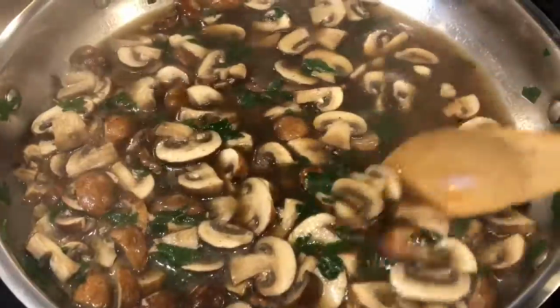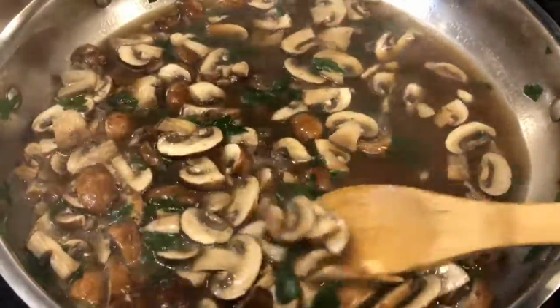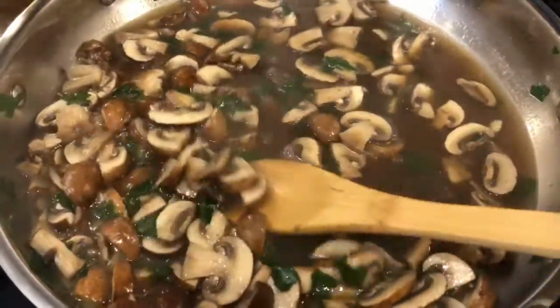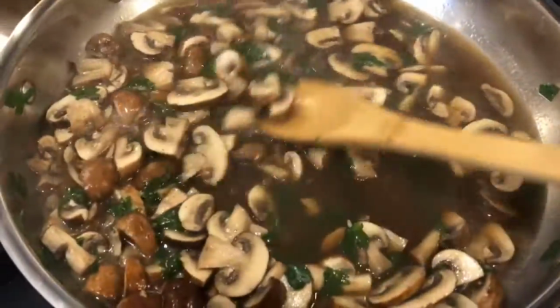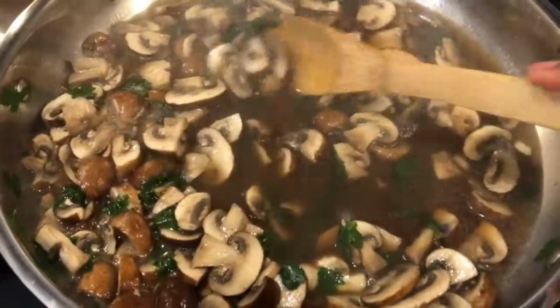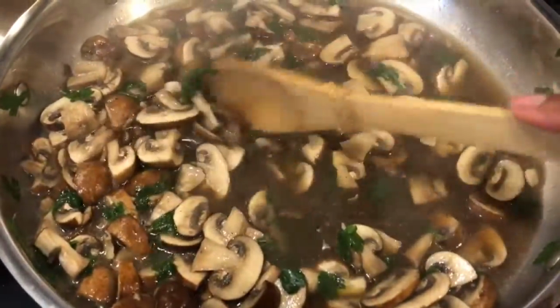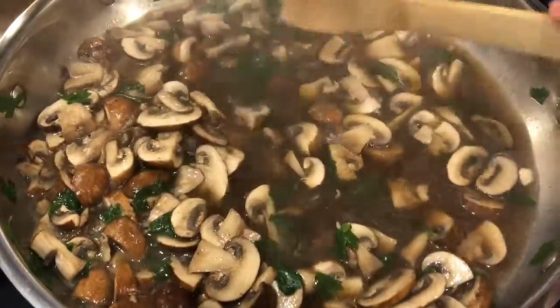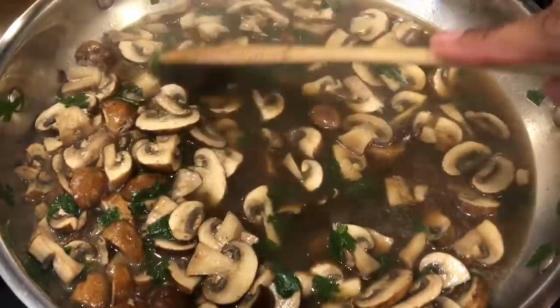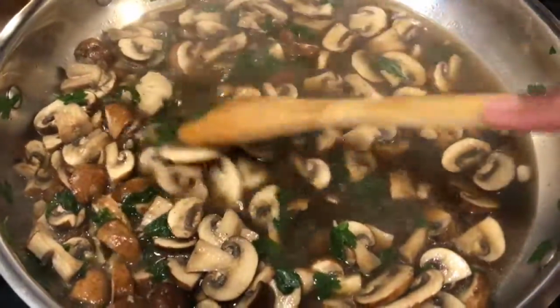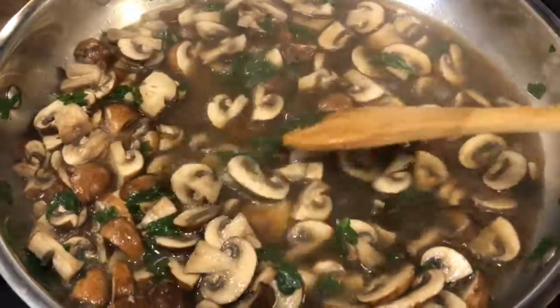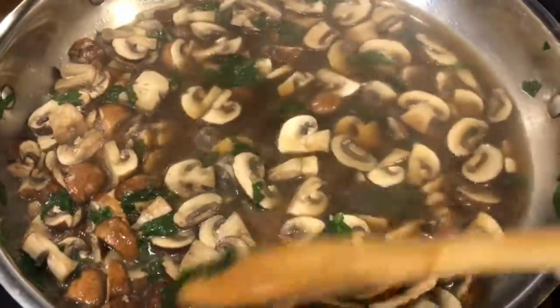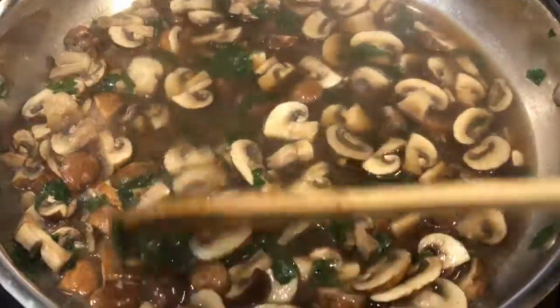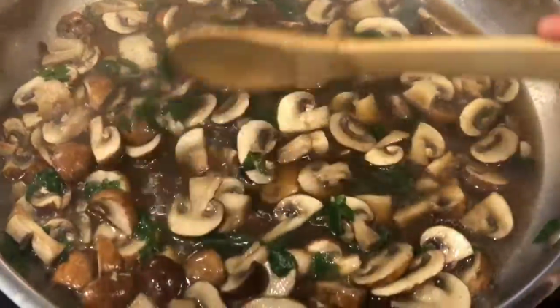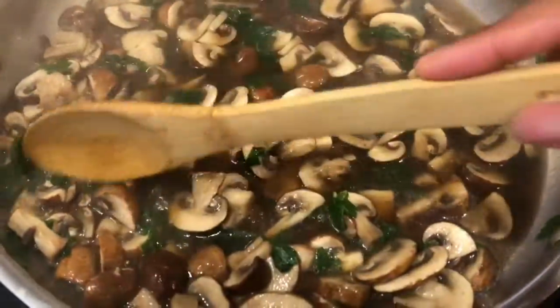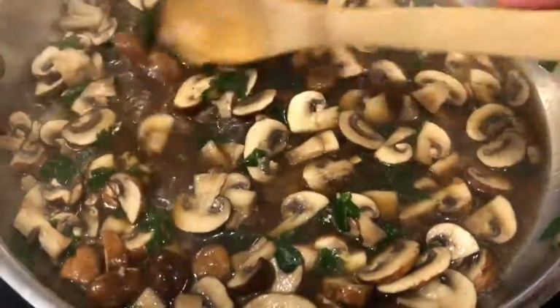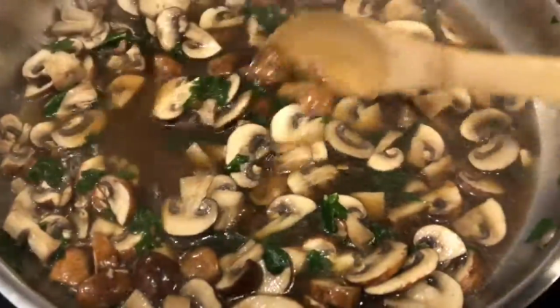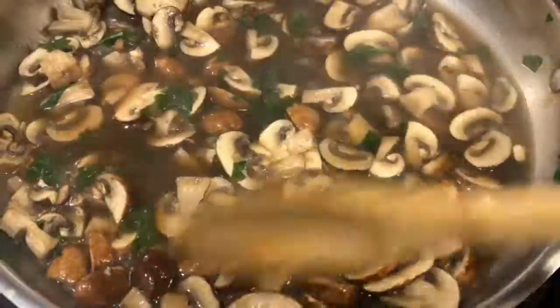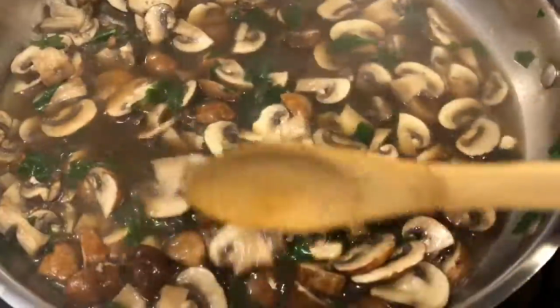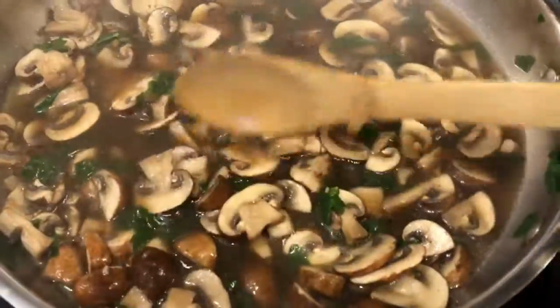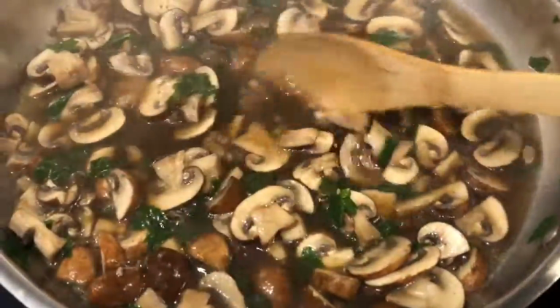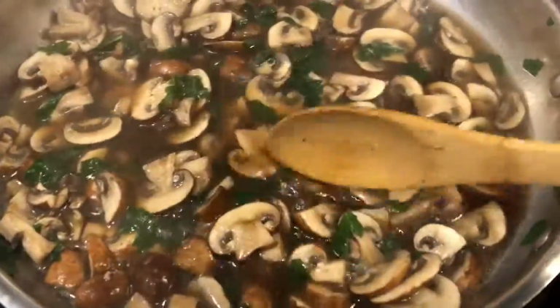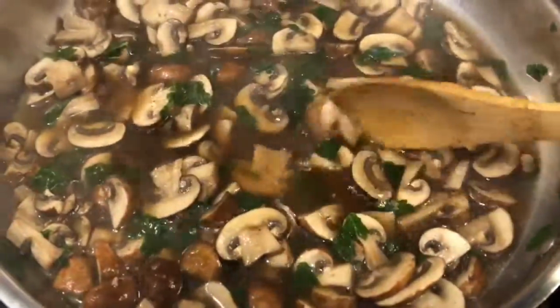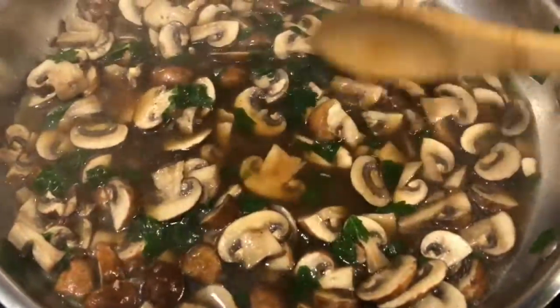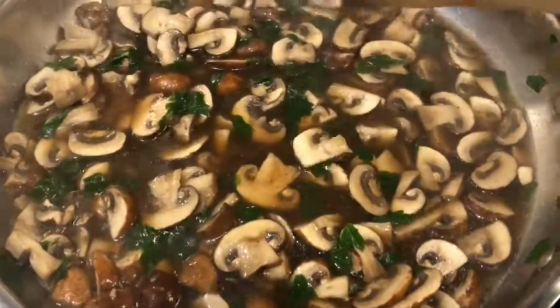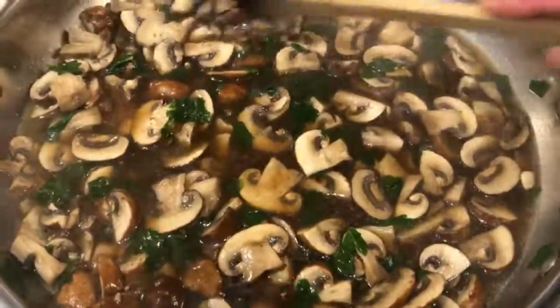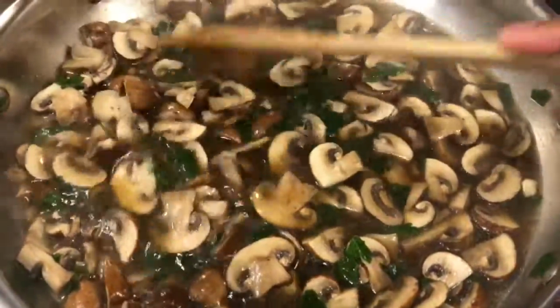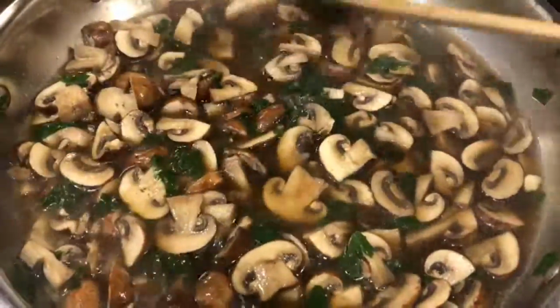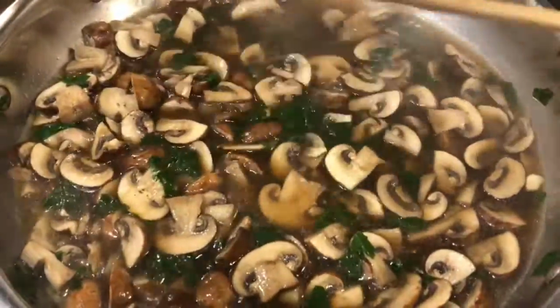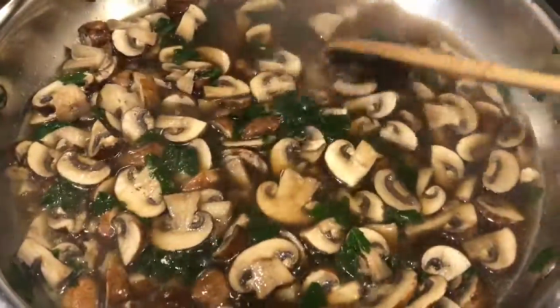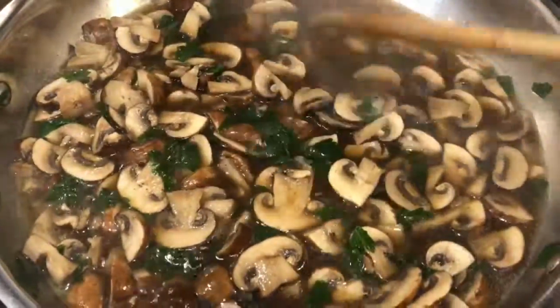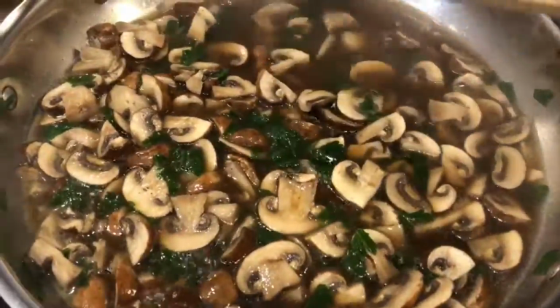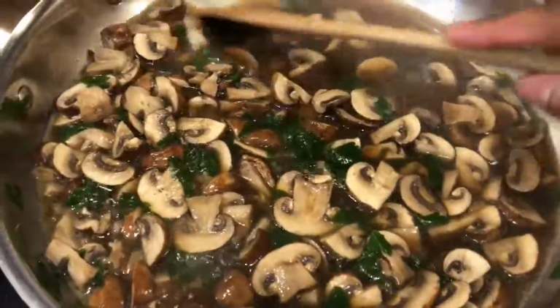I'm simmering these for about 10 to 12 minutes until they're really tender. This is very healthy, very delicious, and easy to make.